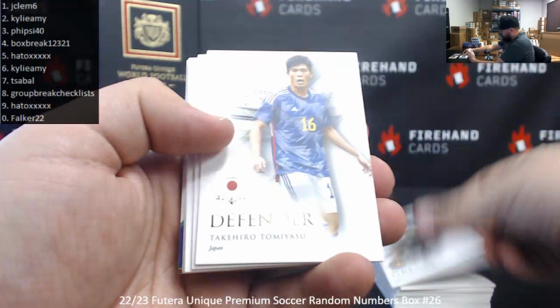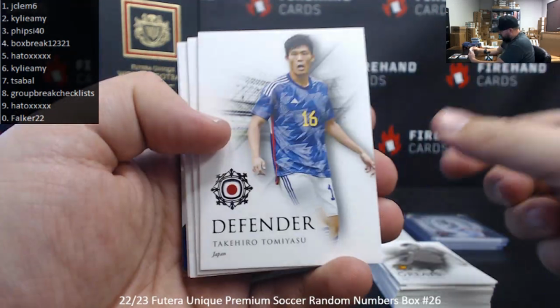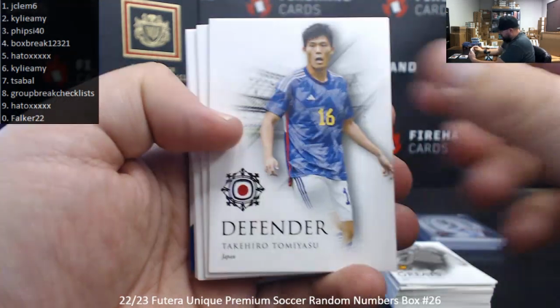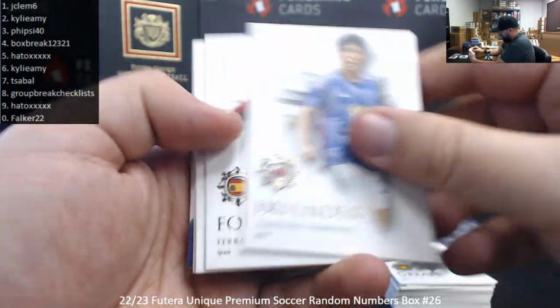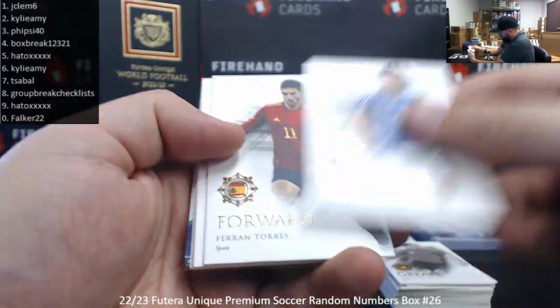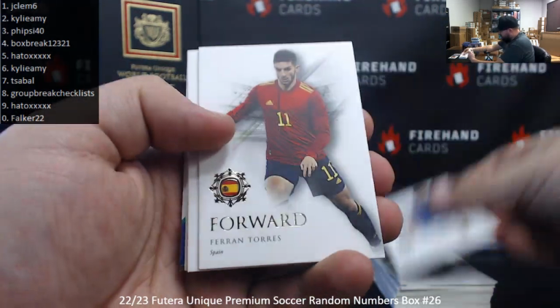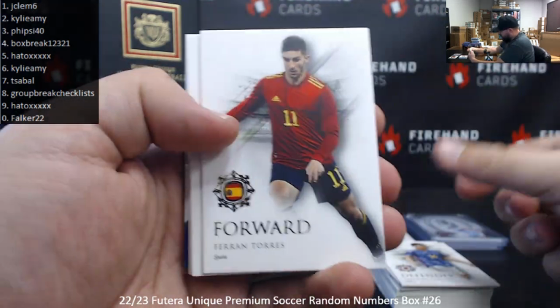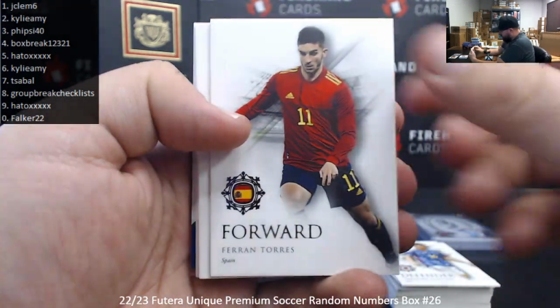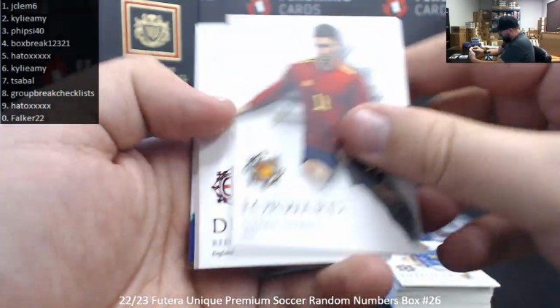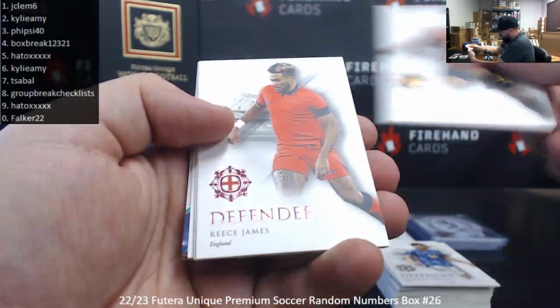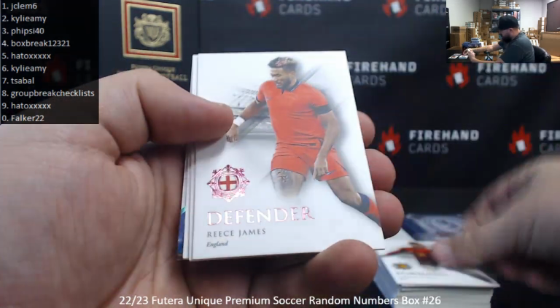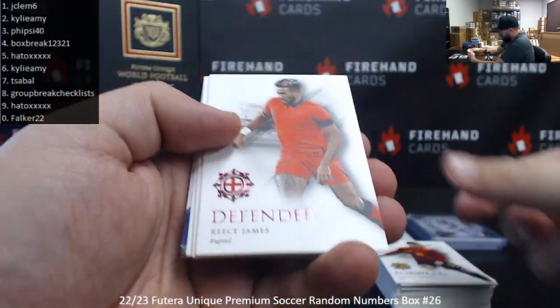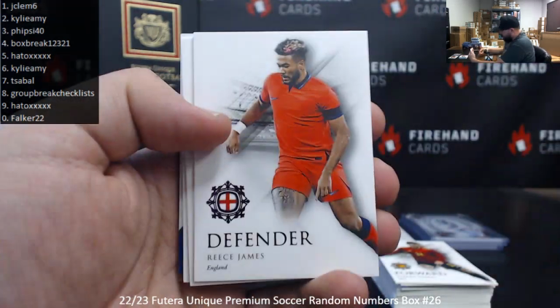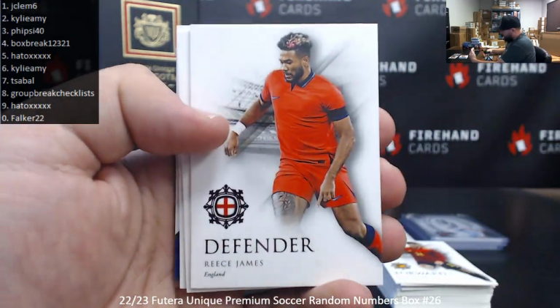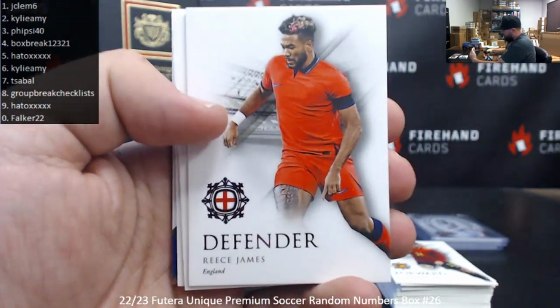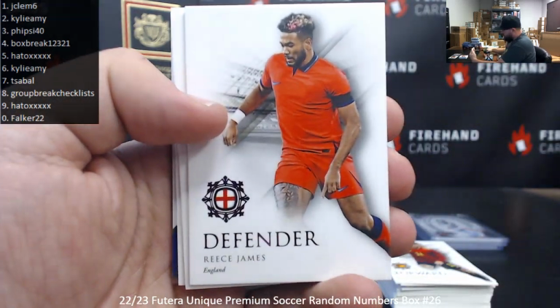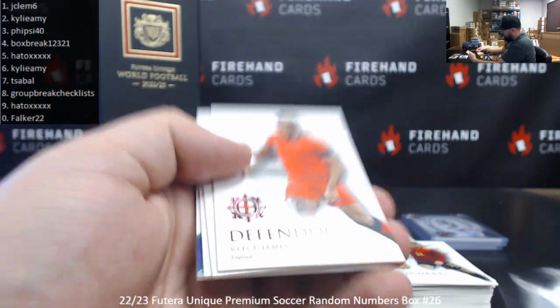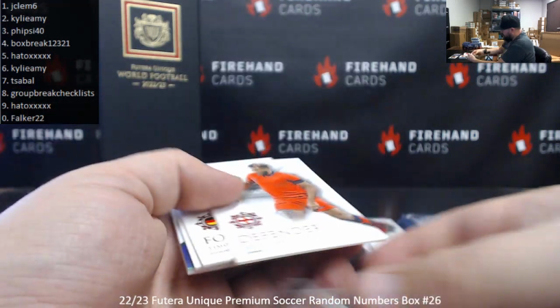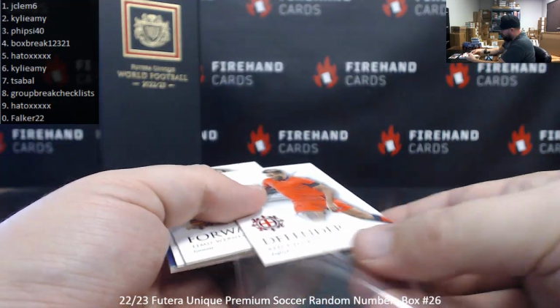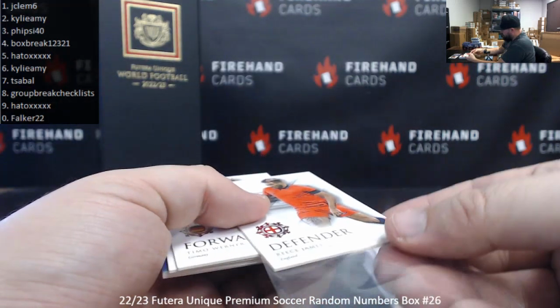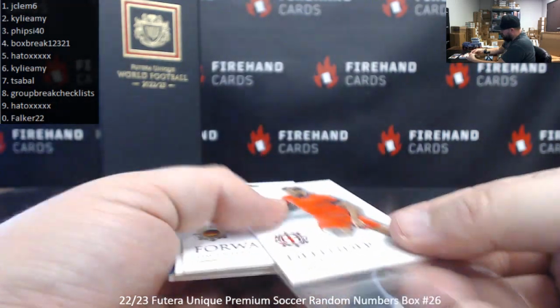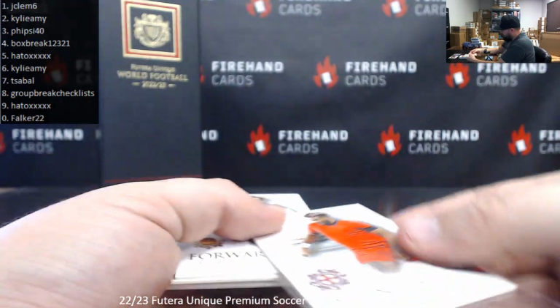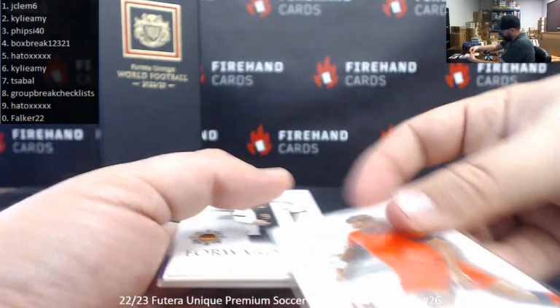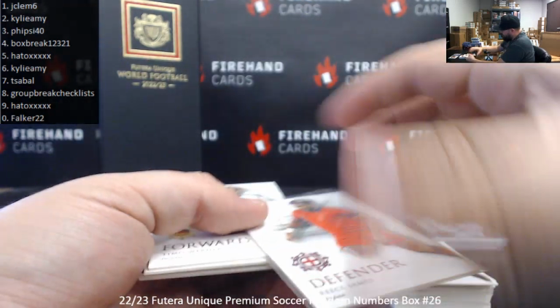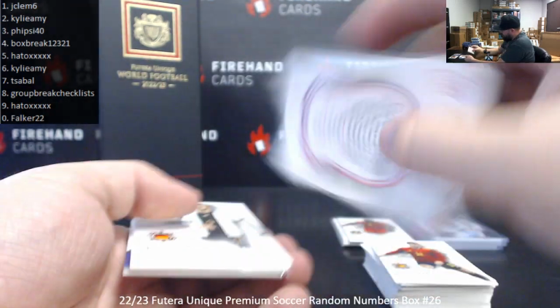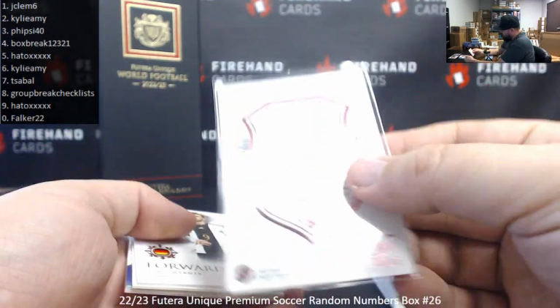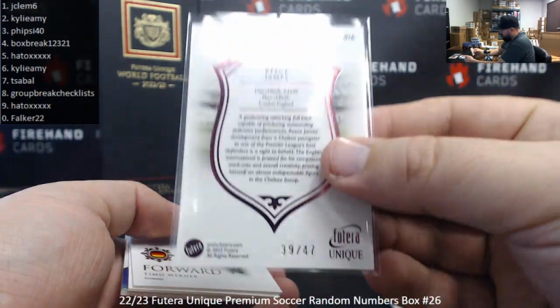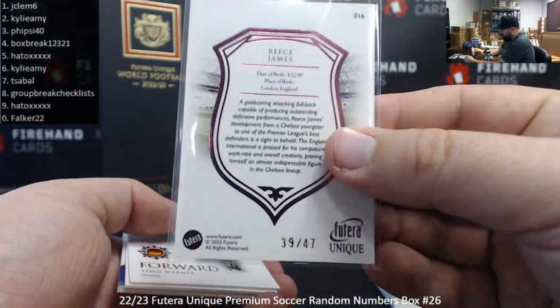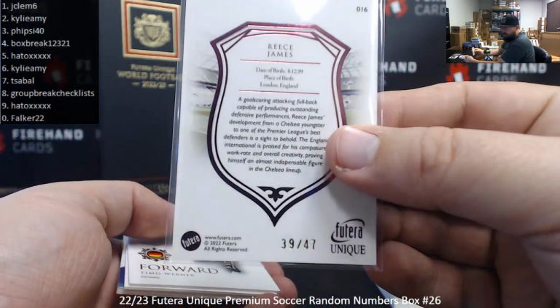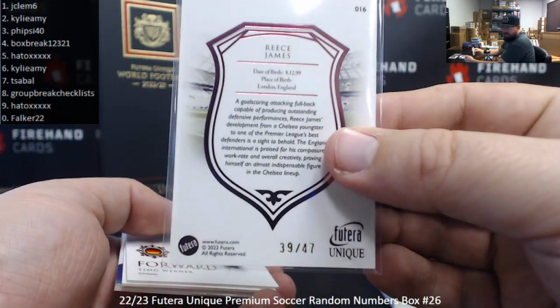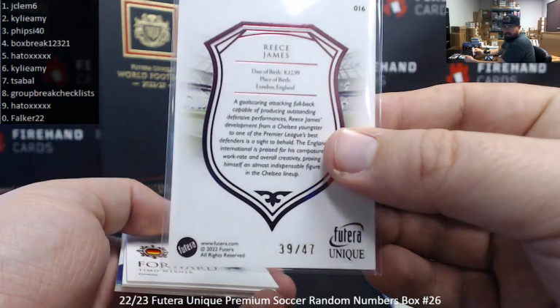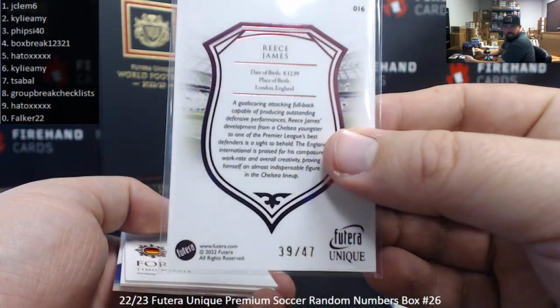Torres, Tomayasu, Baron Torres. Got a pink hero Rhys James for England, serial number 39 of 47, spot 9 to Hado.